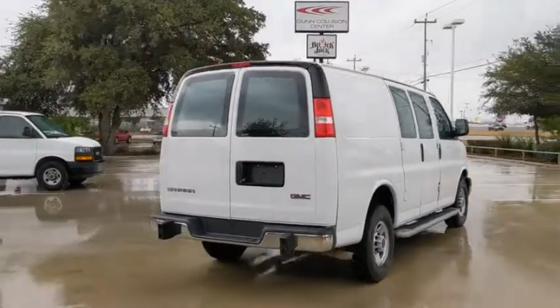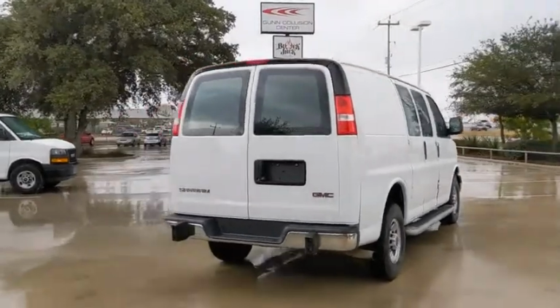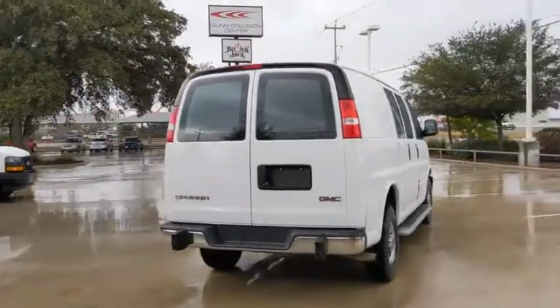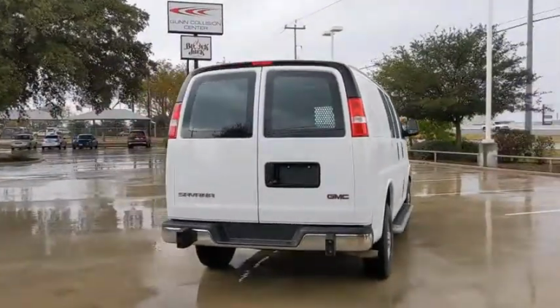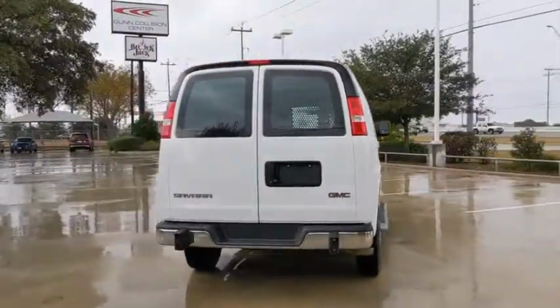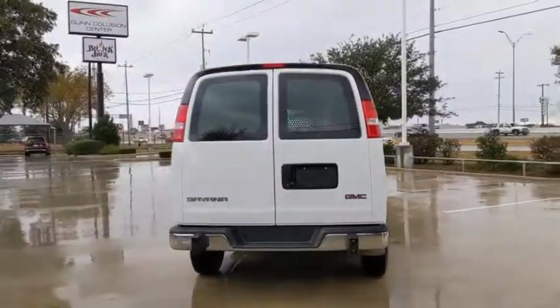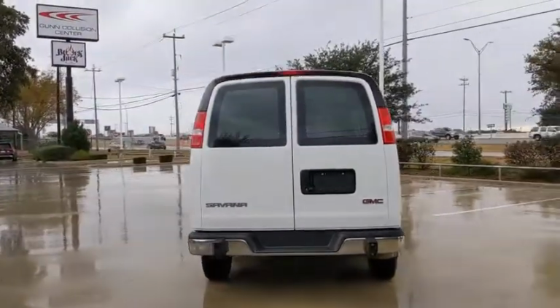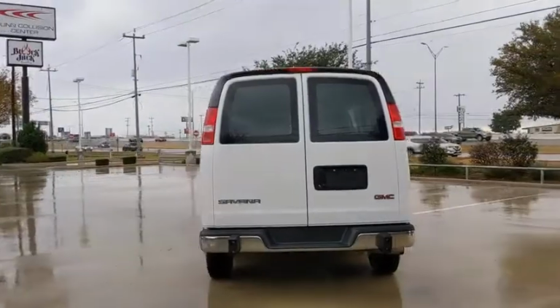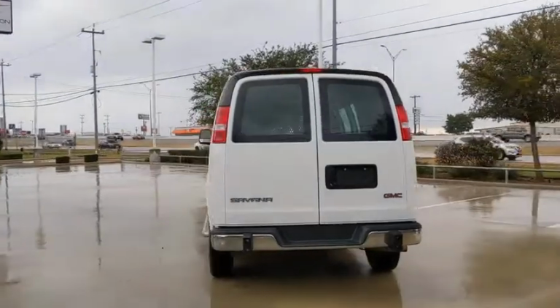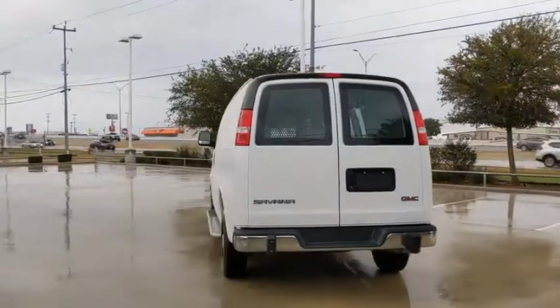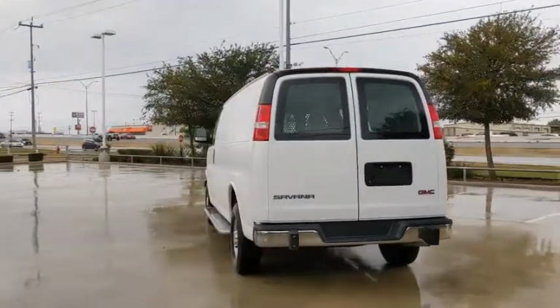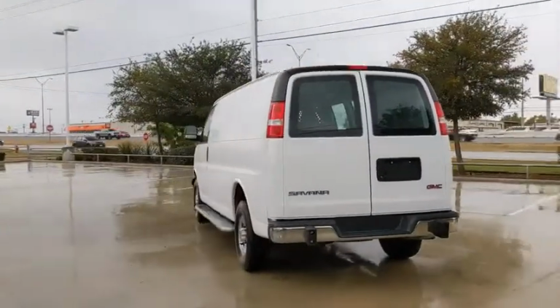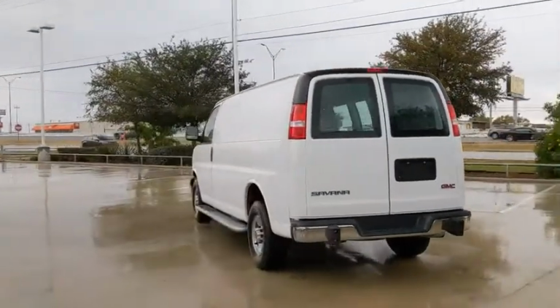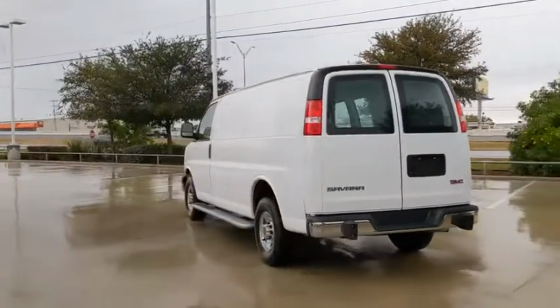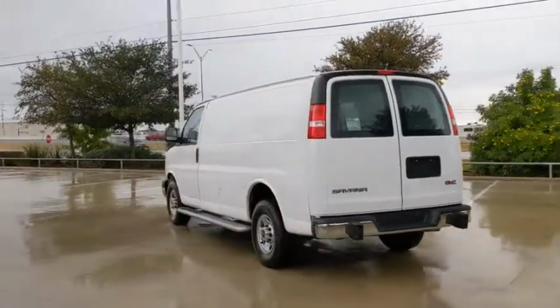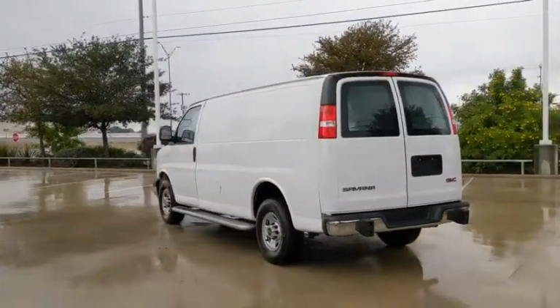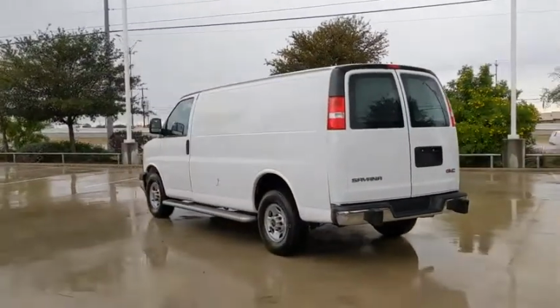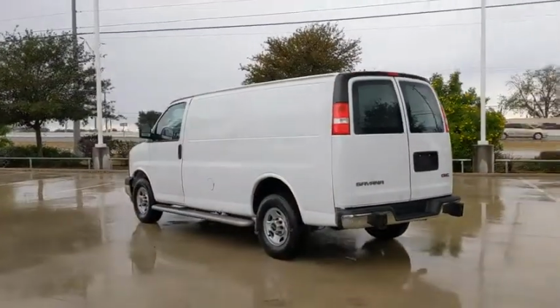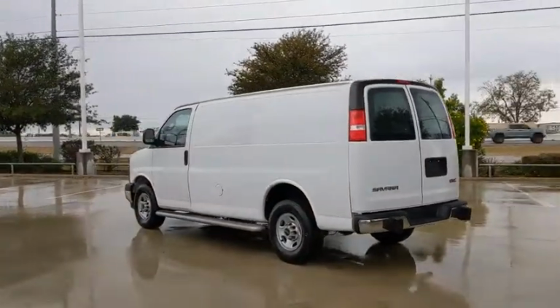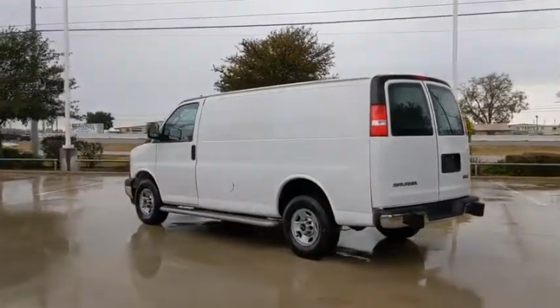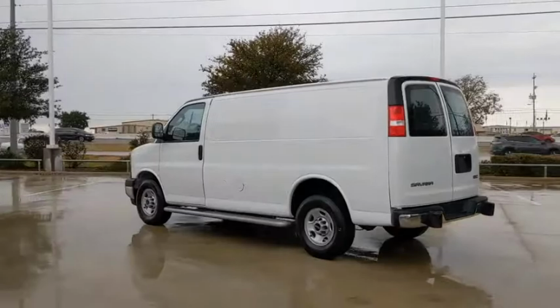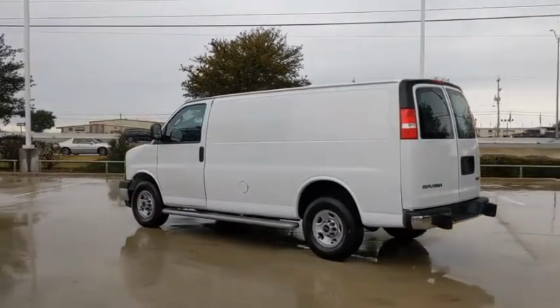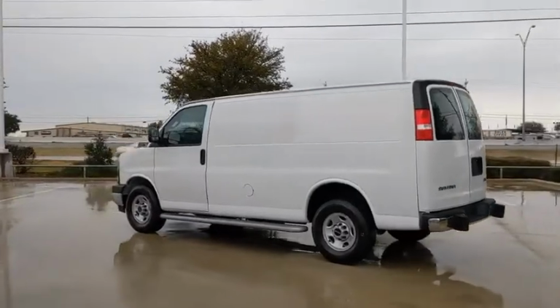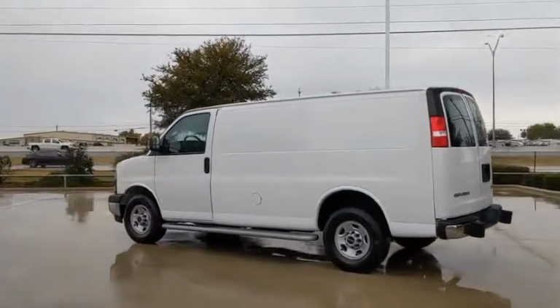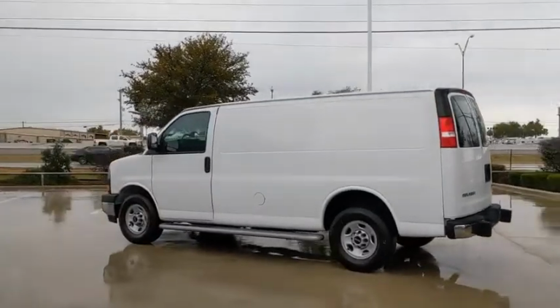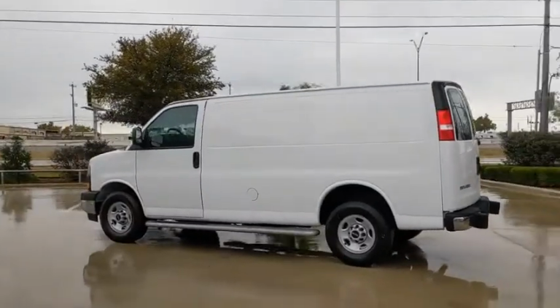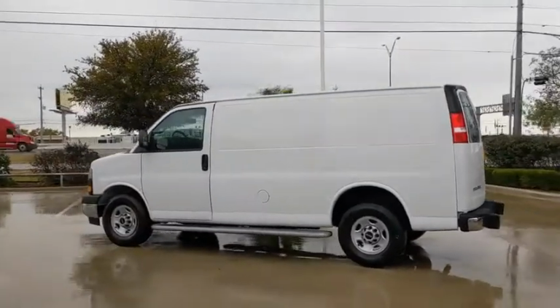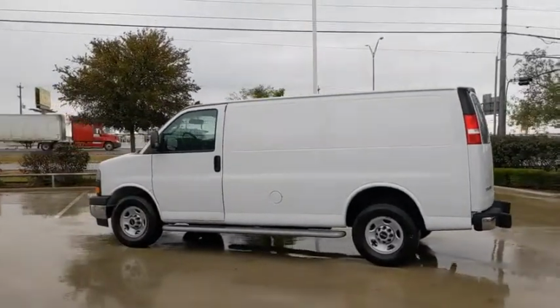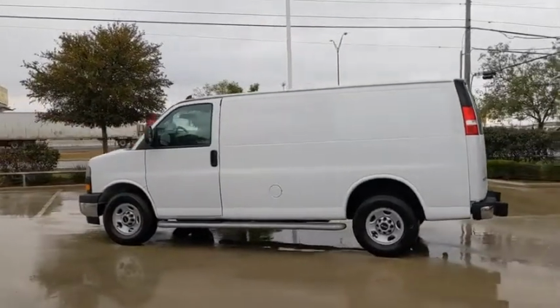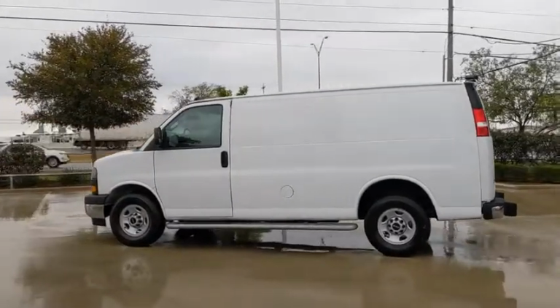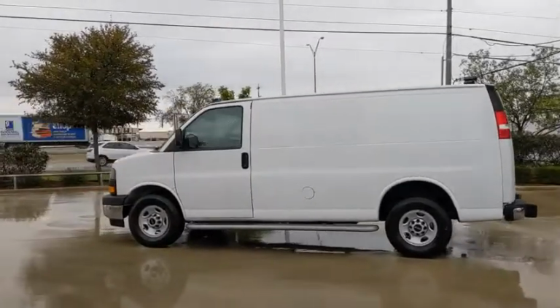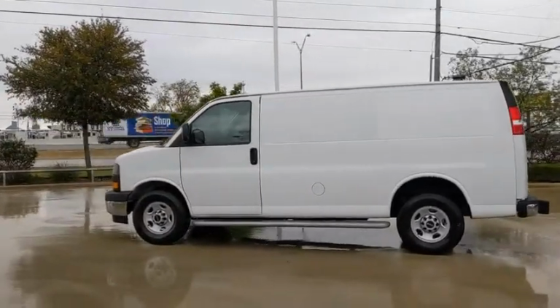Here are some of this vehicle's great options: anti-lock braking system, backup camera, stability control, traction control, power steering, cruise control, four-wheel disc brakes, and AM-FM stereo radio.